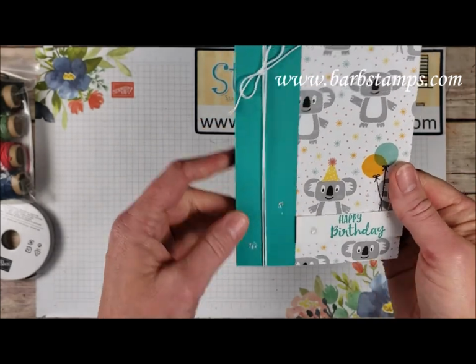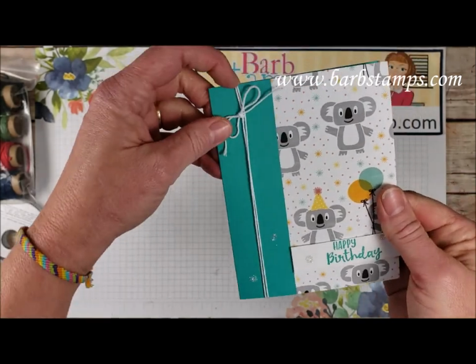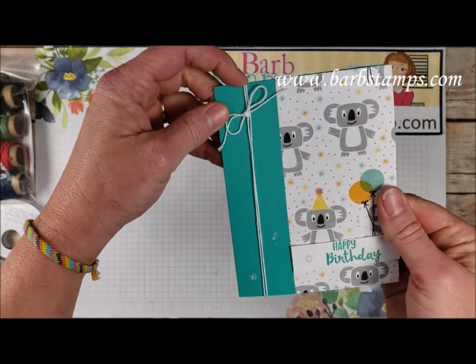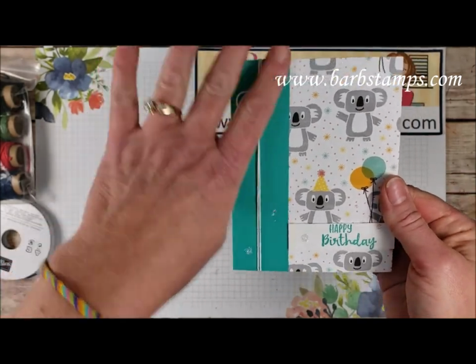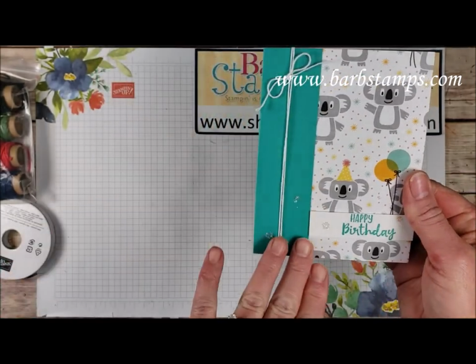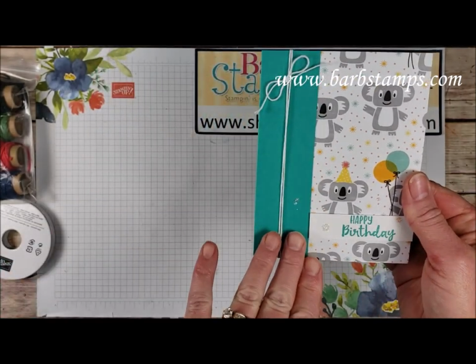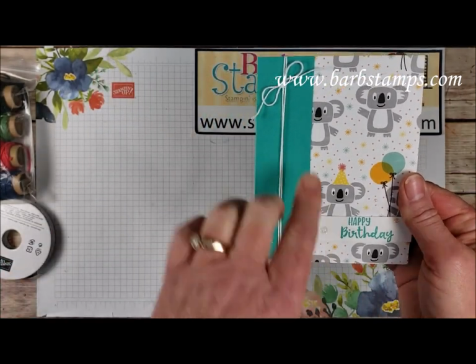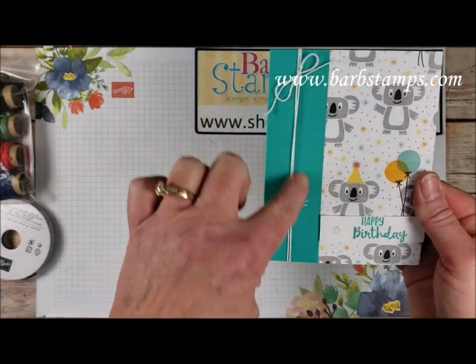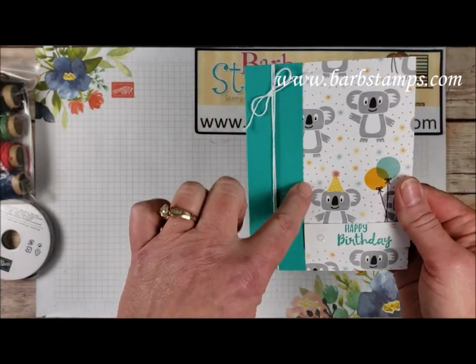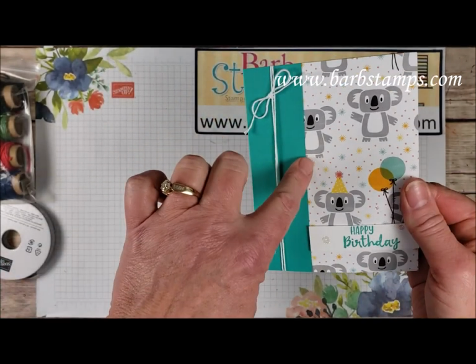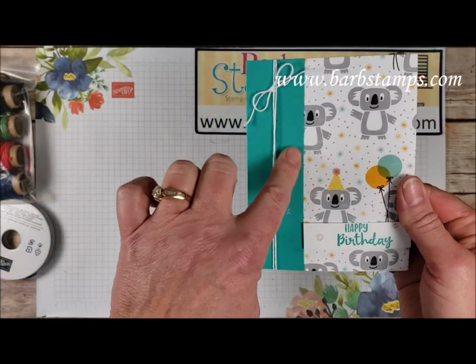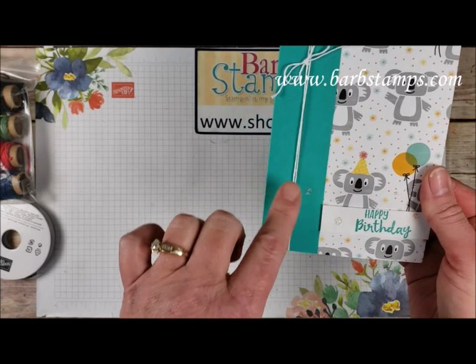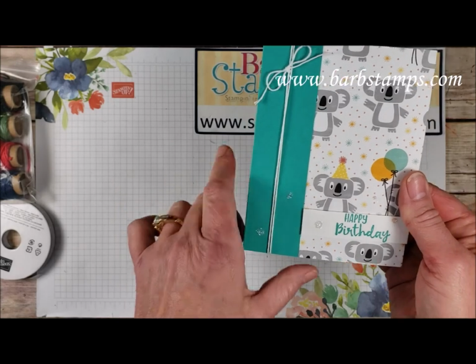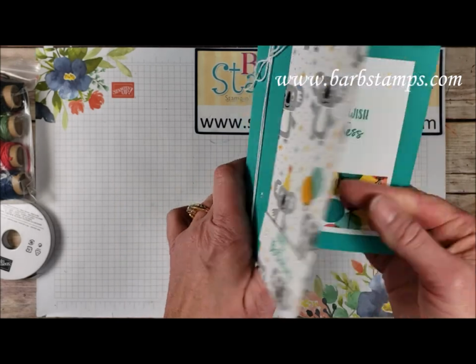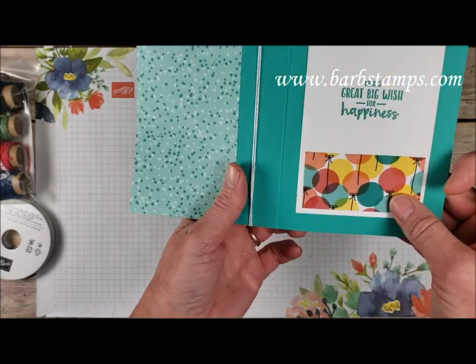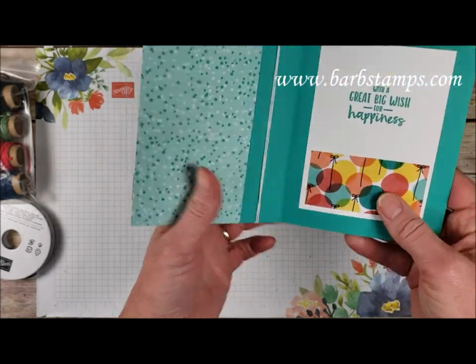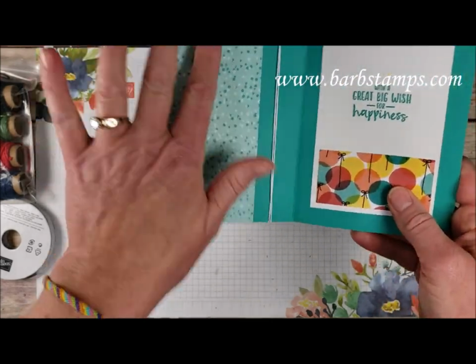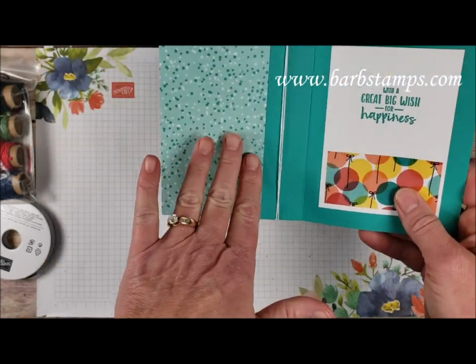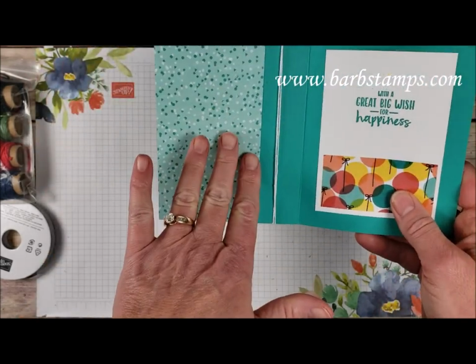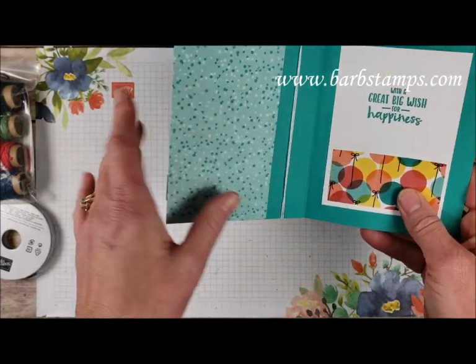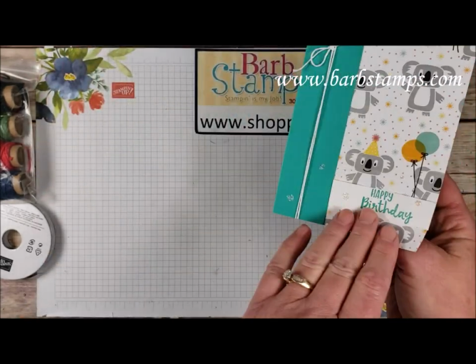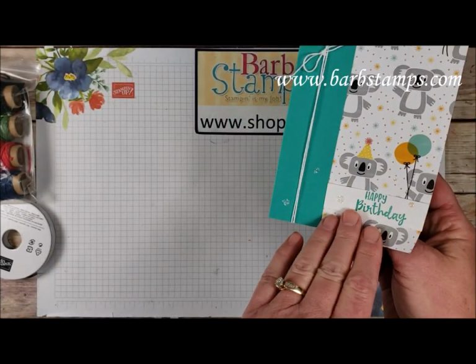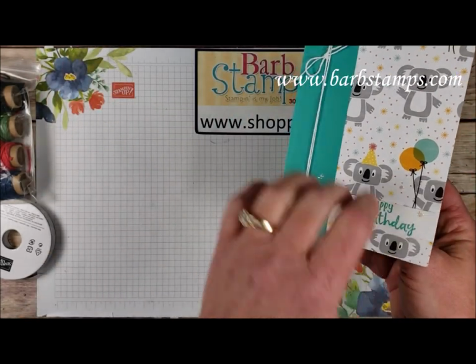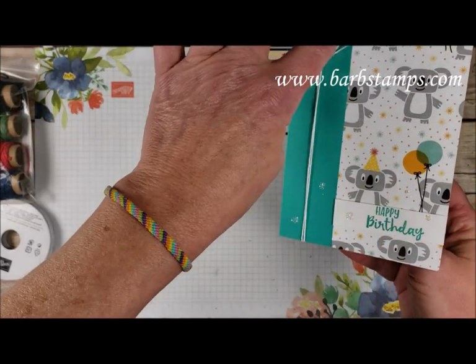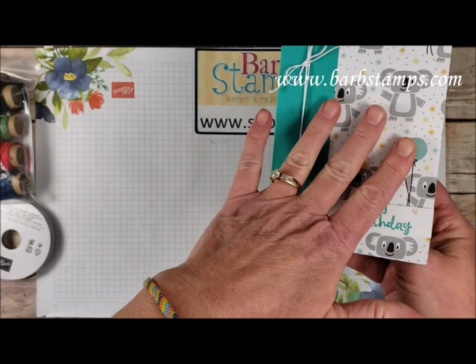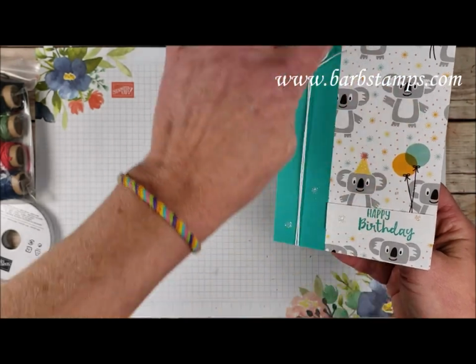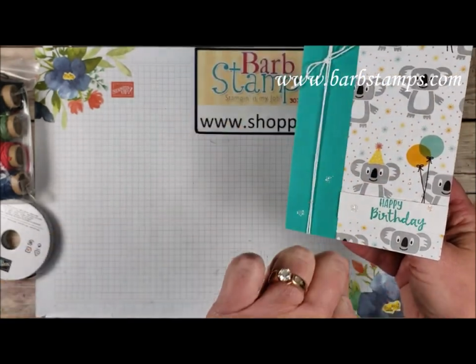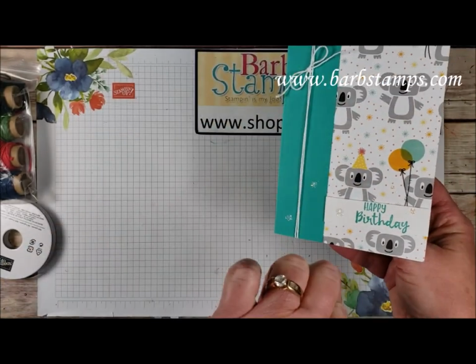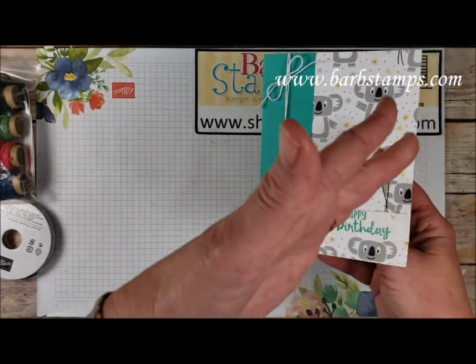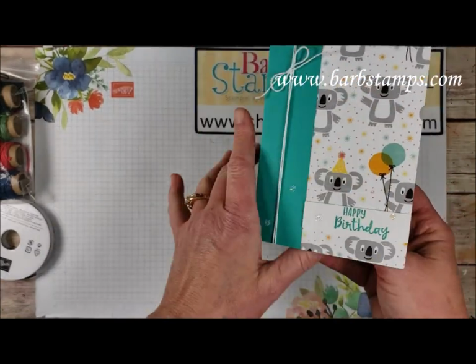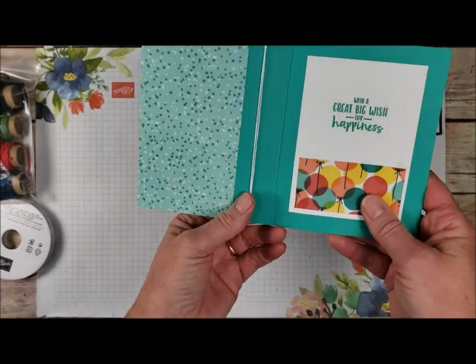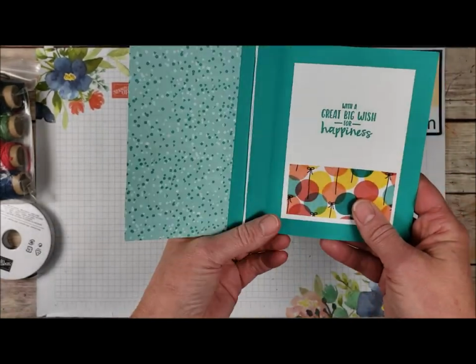We've moved on to this one here where we've got some Baker's Twine kind of wrapped around this layer on the Bermuda Bay. We've got the Designer Series paper panel connected to the front — so you just fold your card in half and chop off some of it, then add some Designer Series paper.